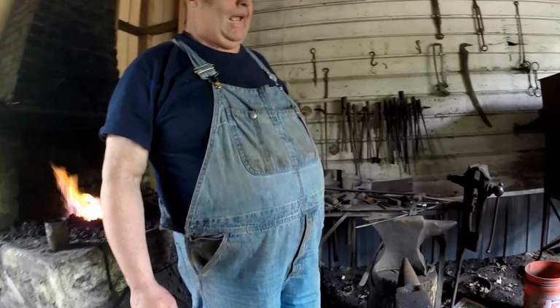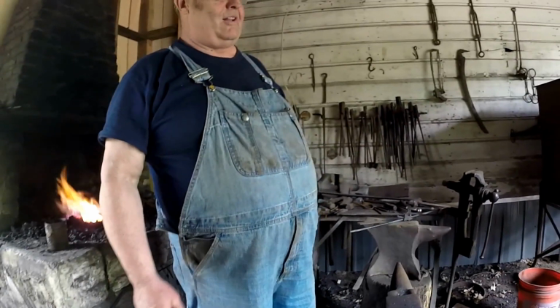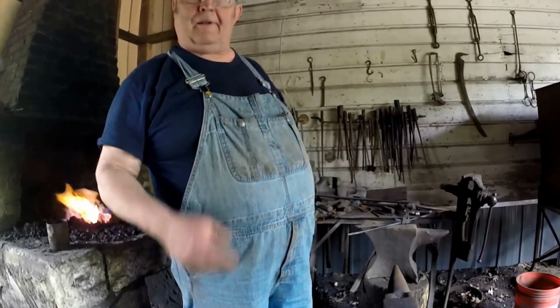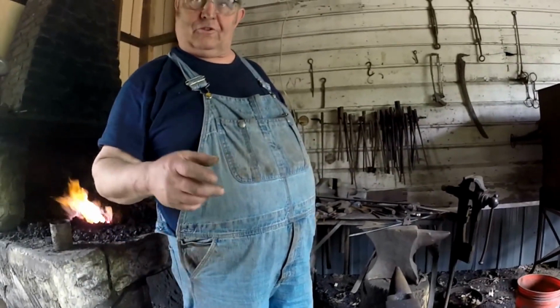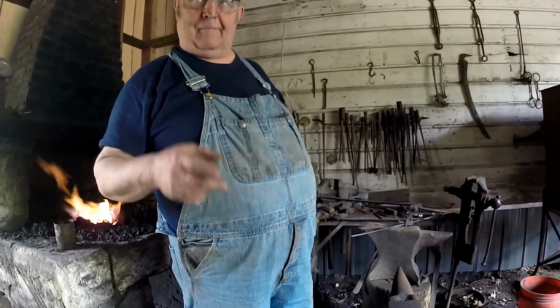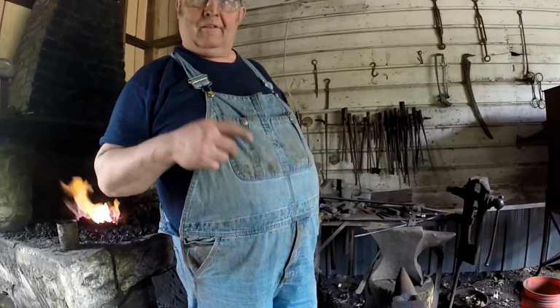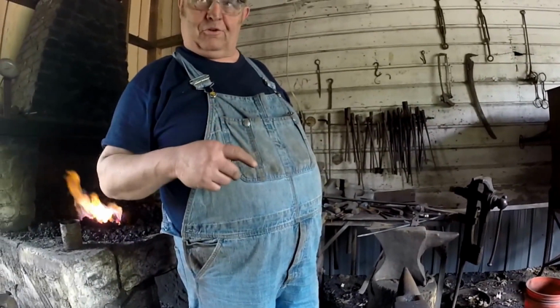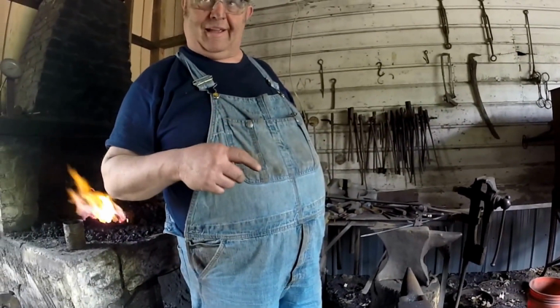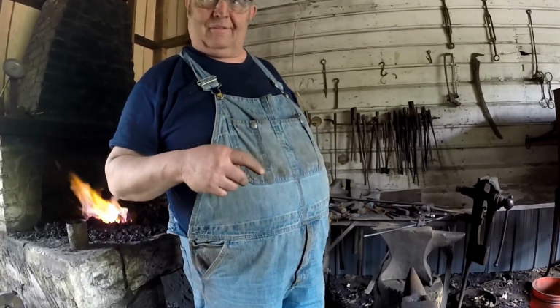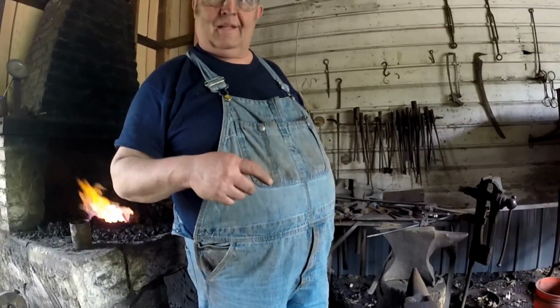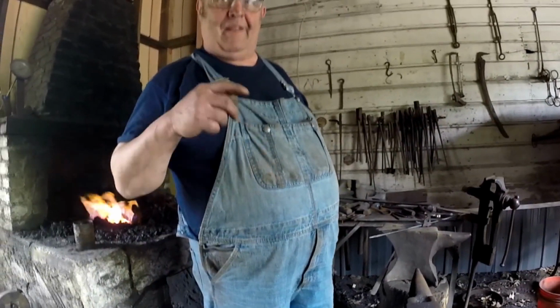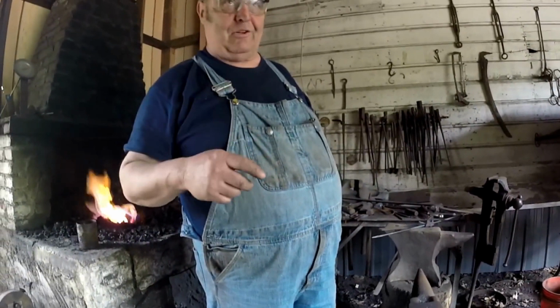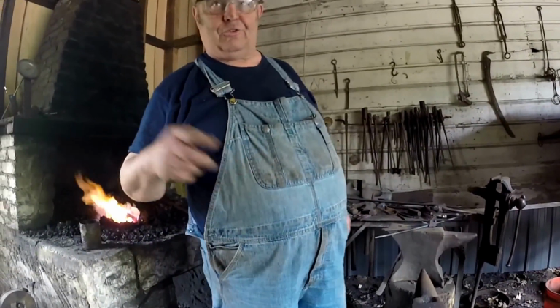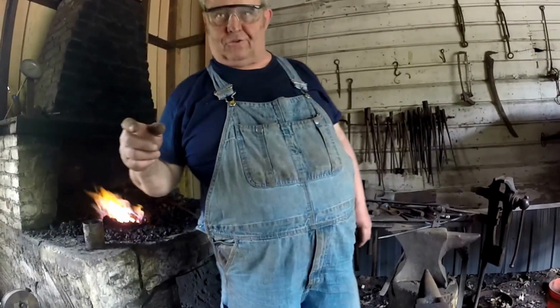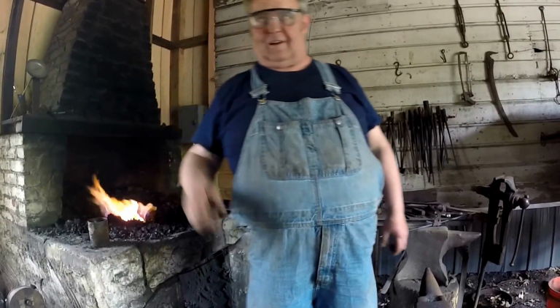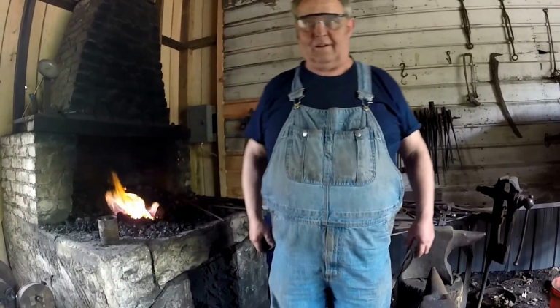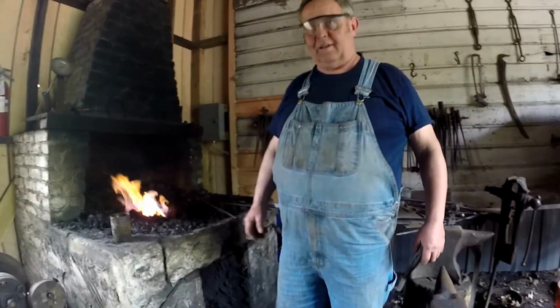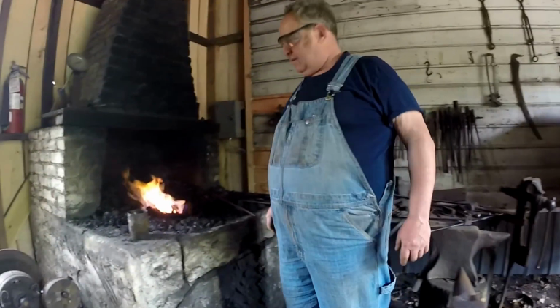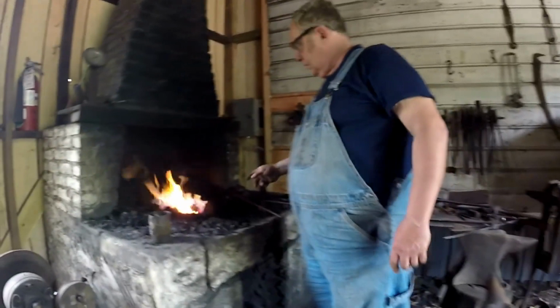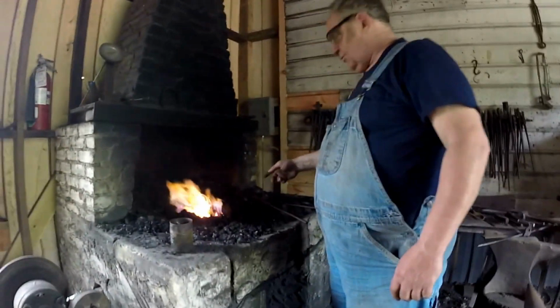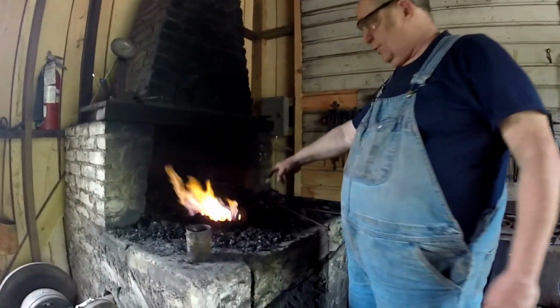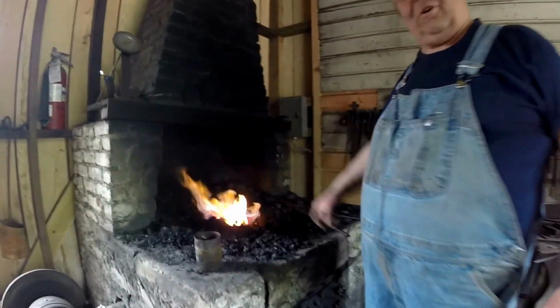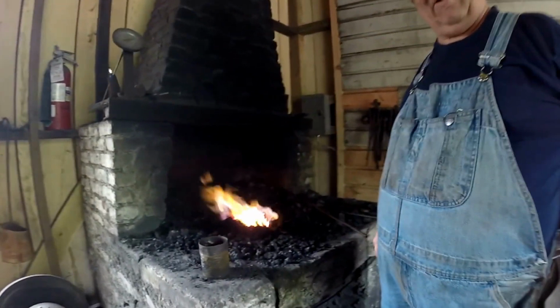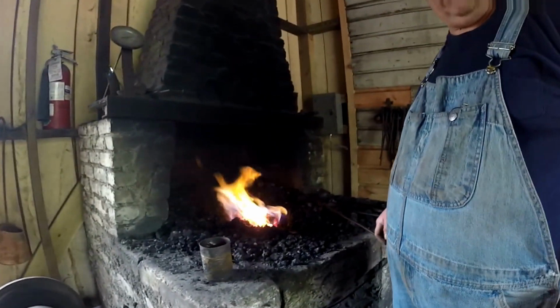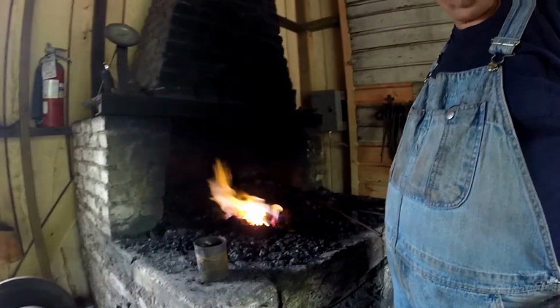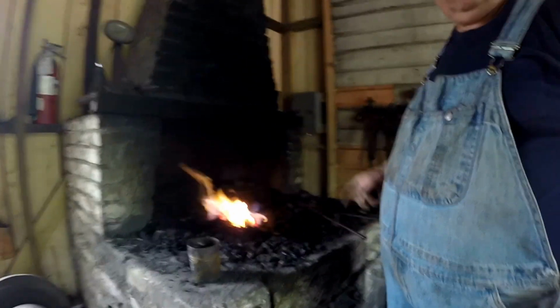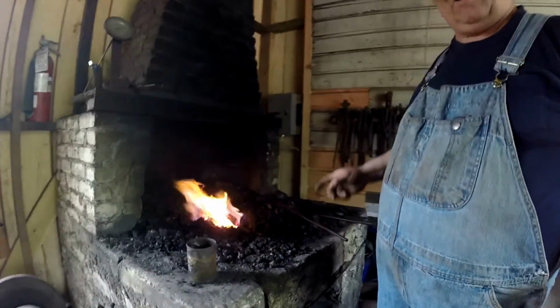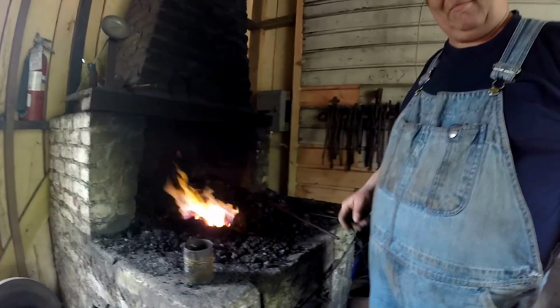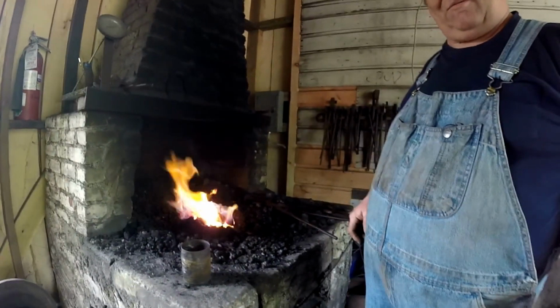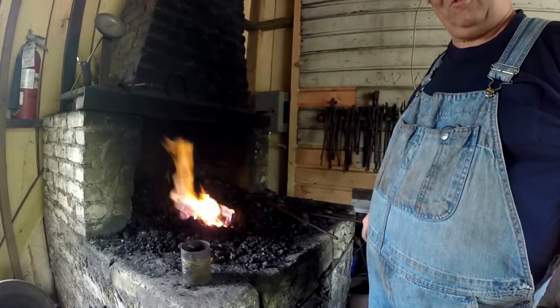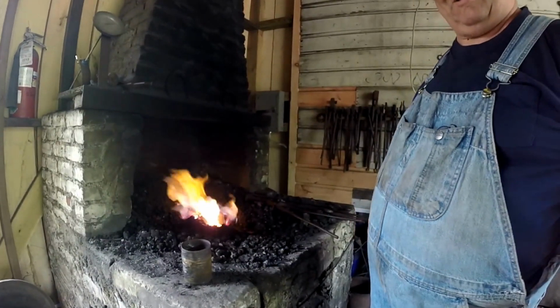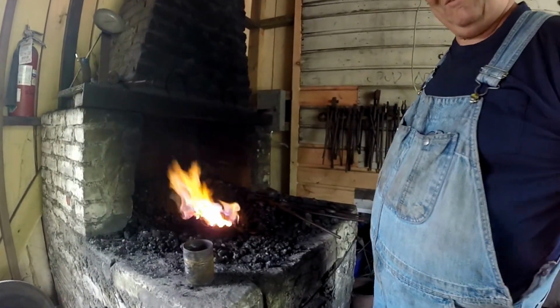It's going to take me until lunch time to forge this handle. And then after lunch, you'll forge your side. We'll let the corn and you'll forge the other end into a handle. Then we'll cut it in the middle and forge the blade ends.